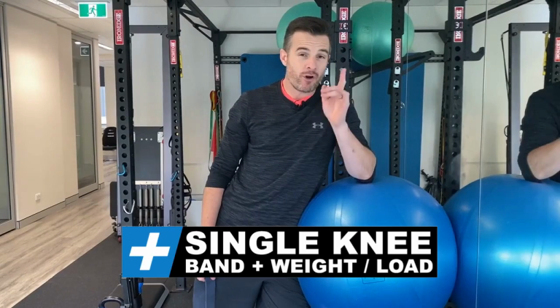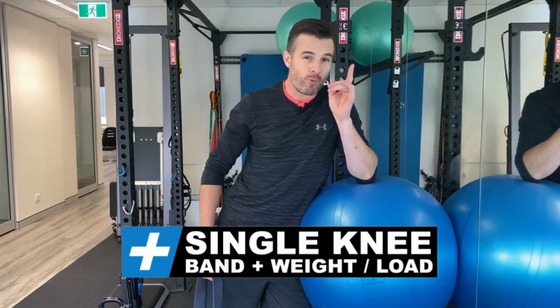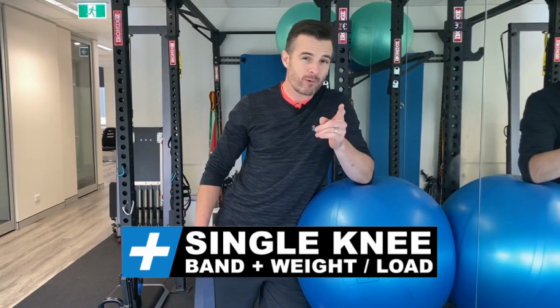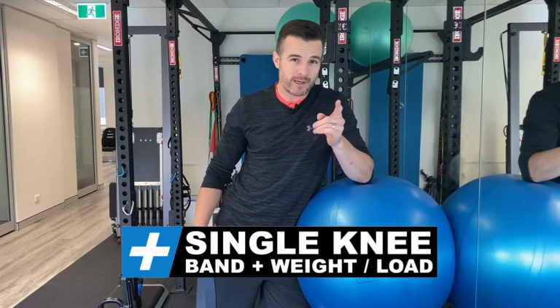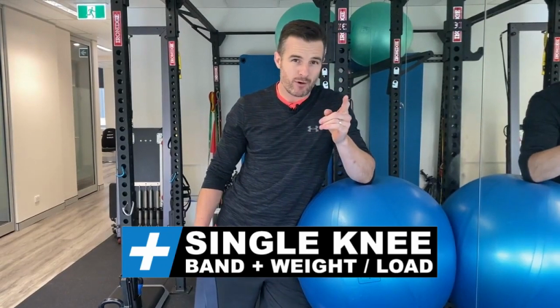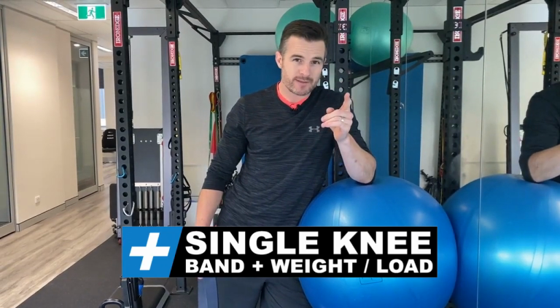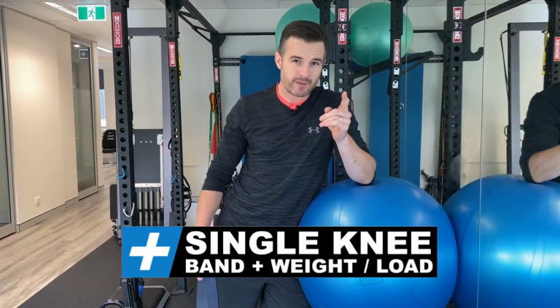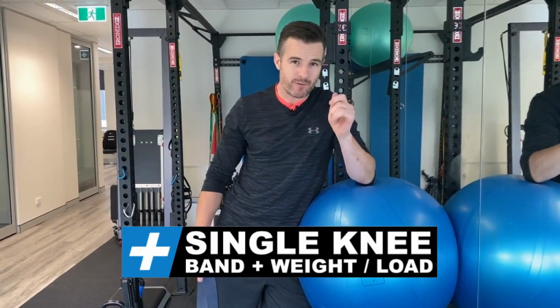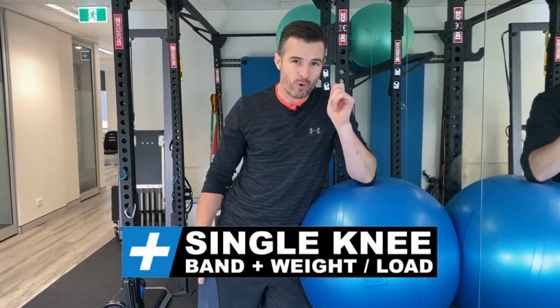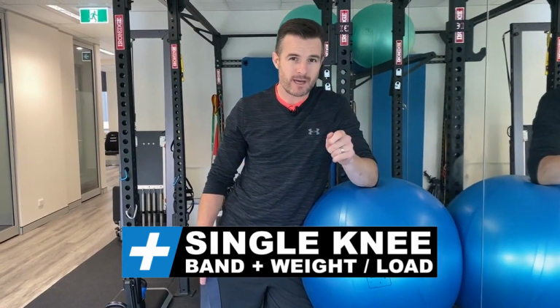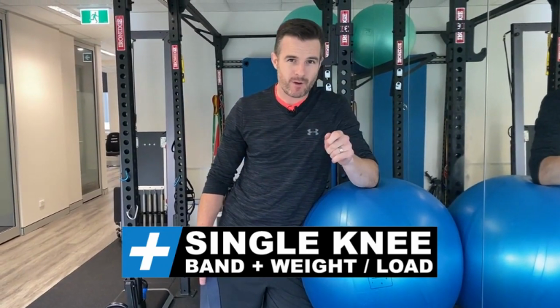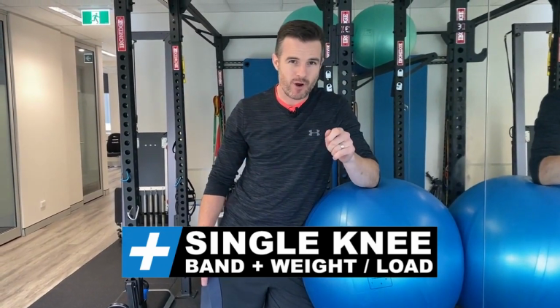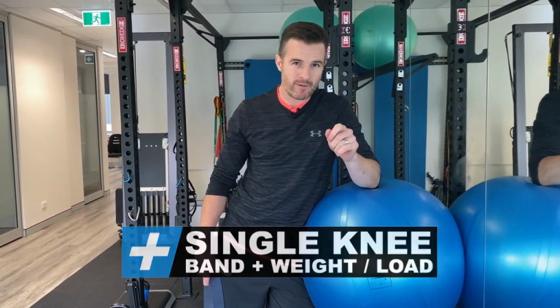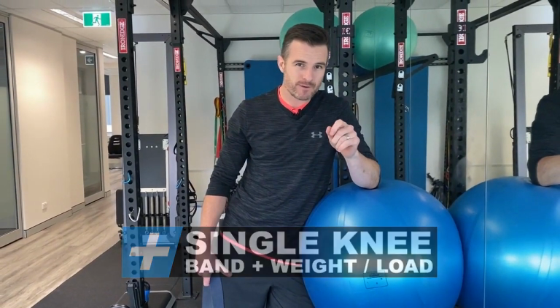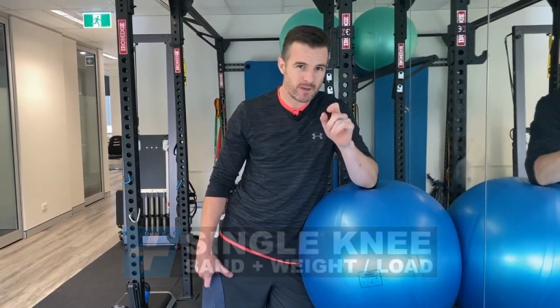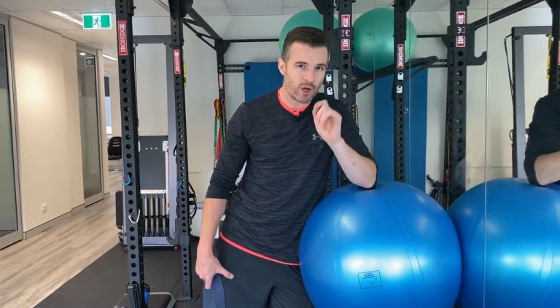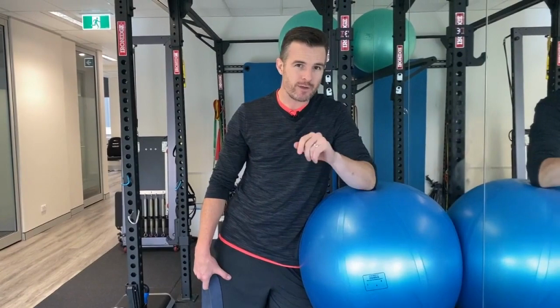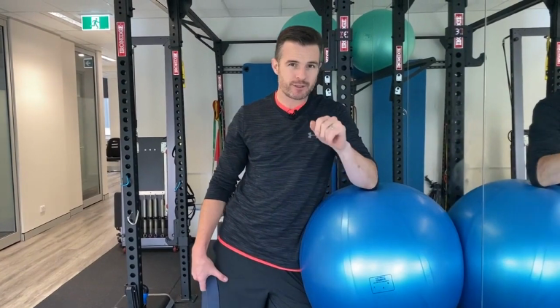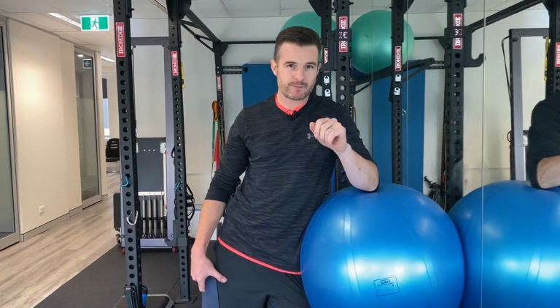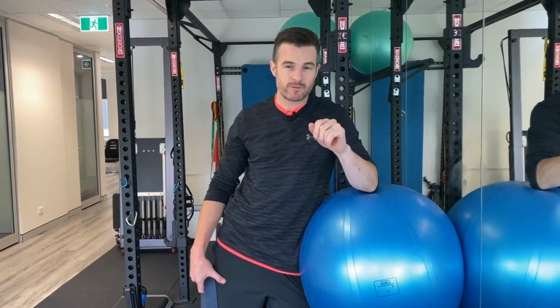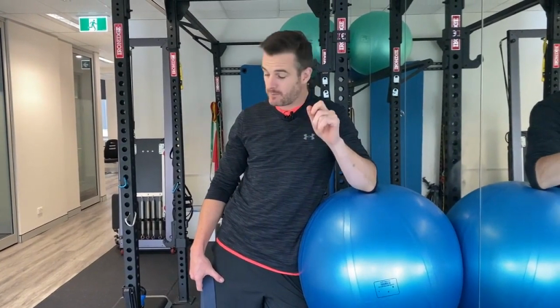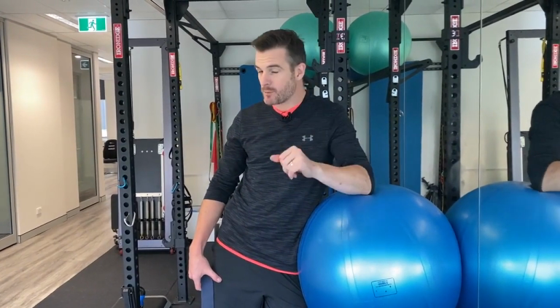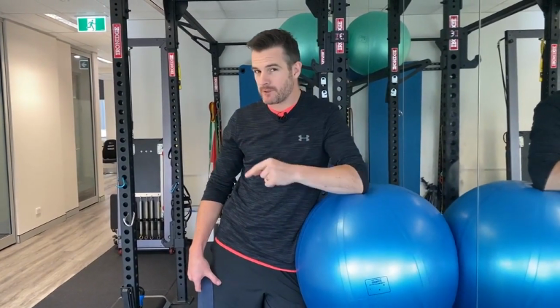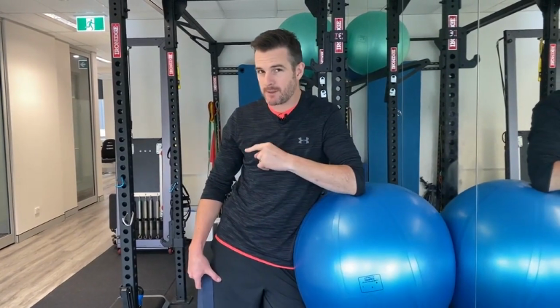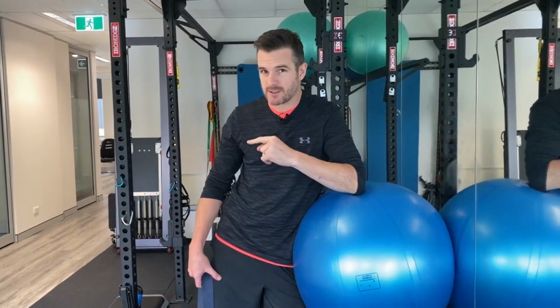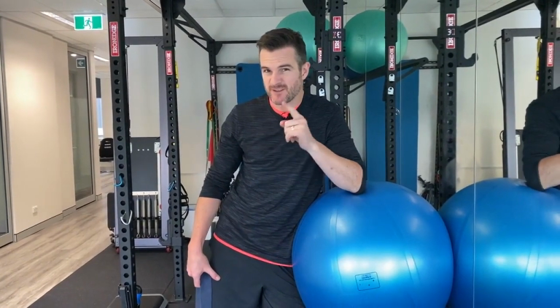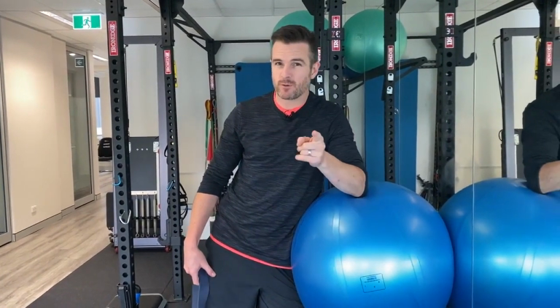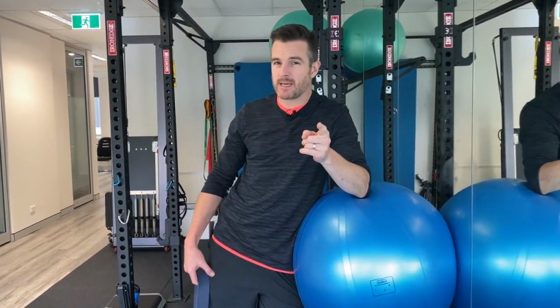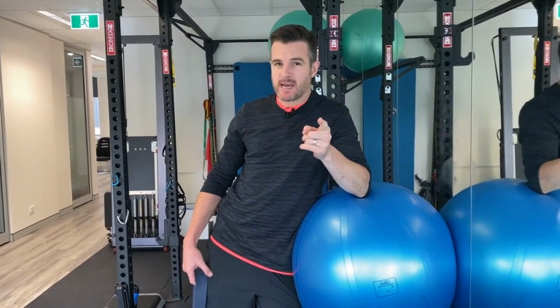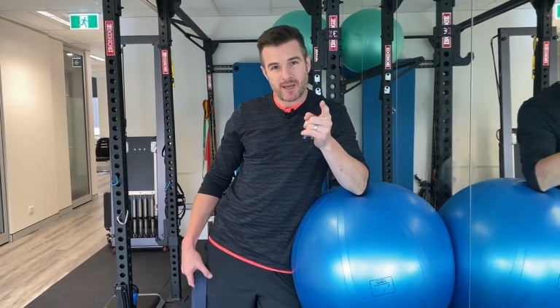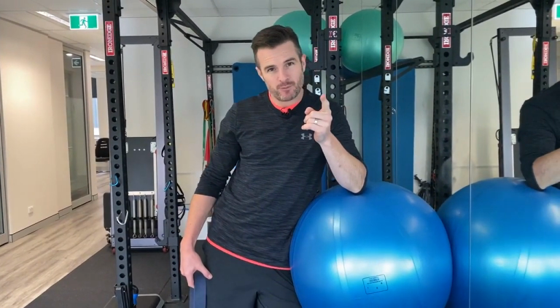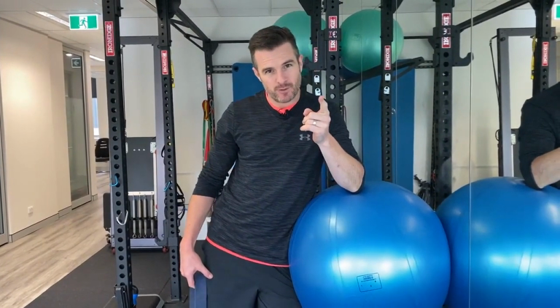While we are on the subject of working out from home, I've got some load additions for you to some common rehab exercises for single leg that I get people doing.